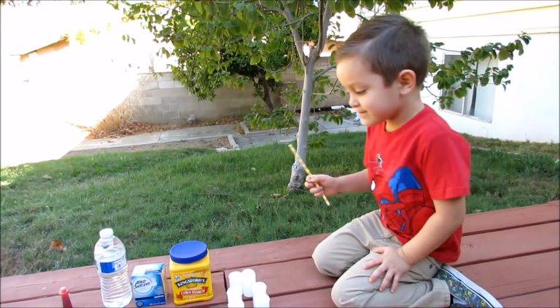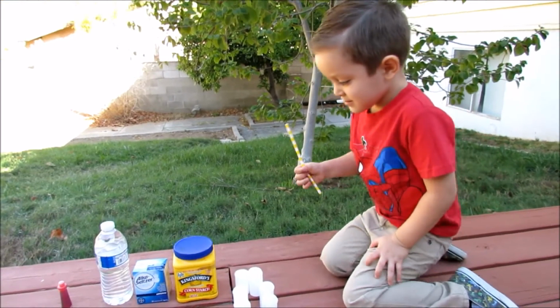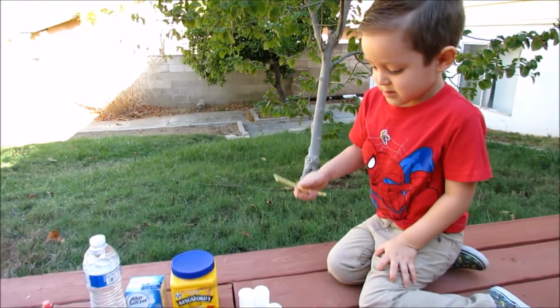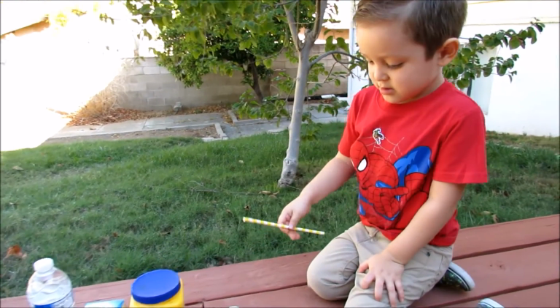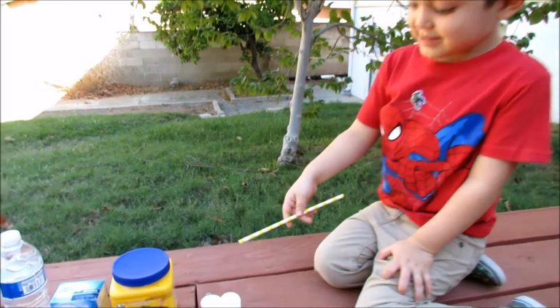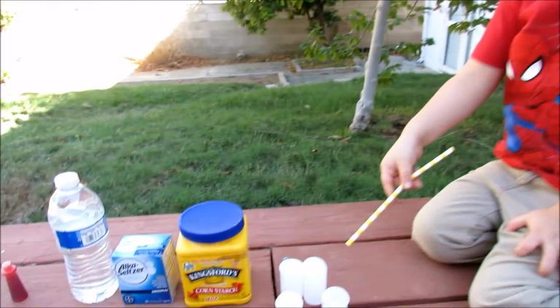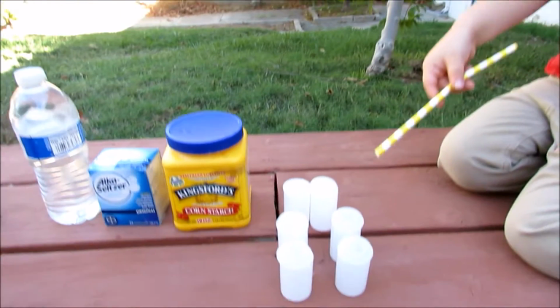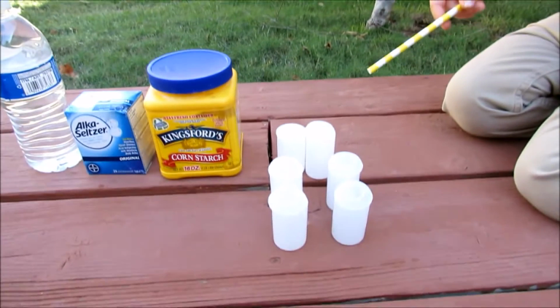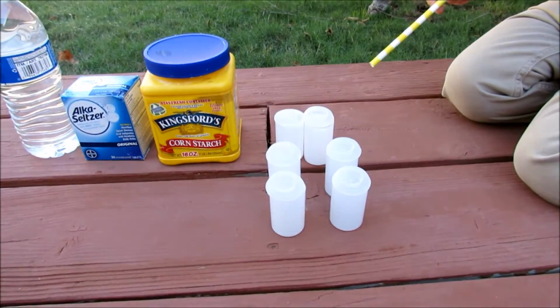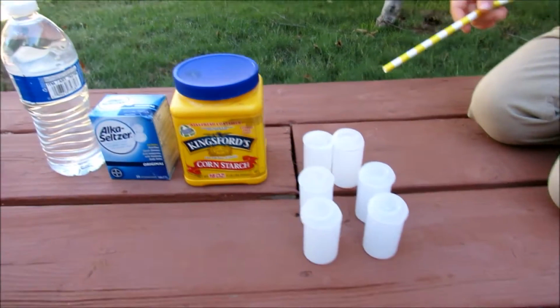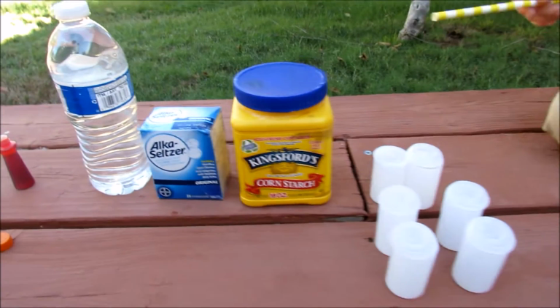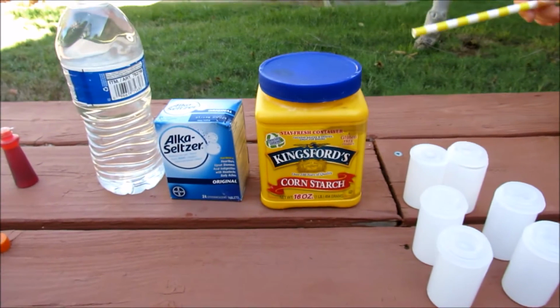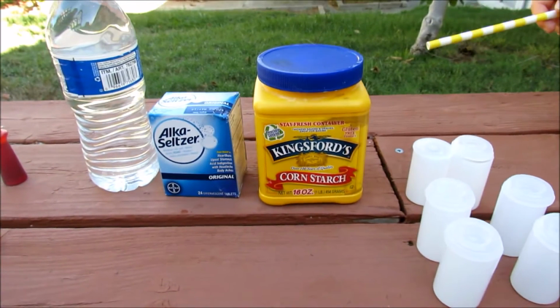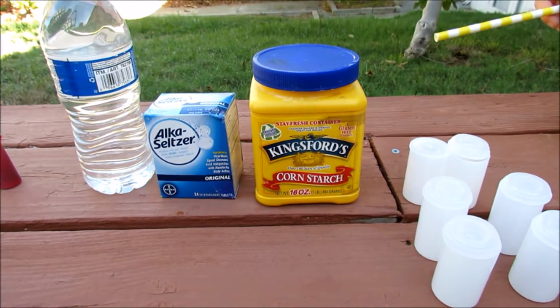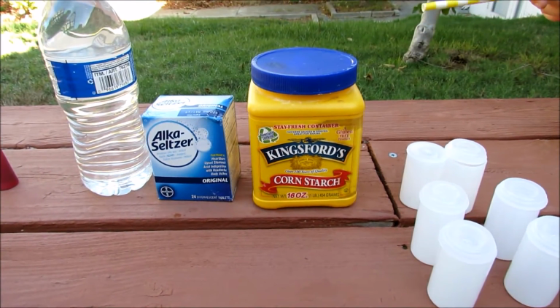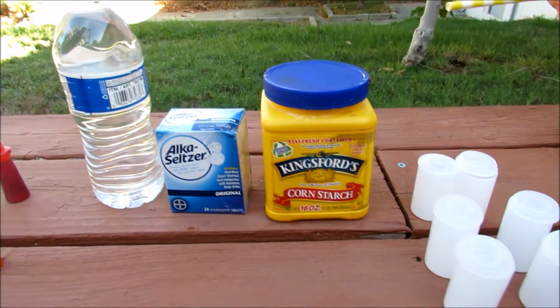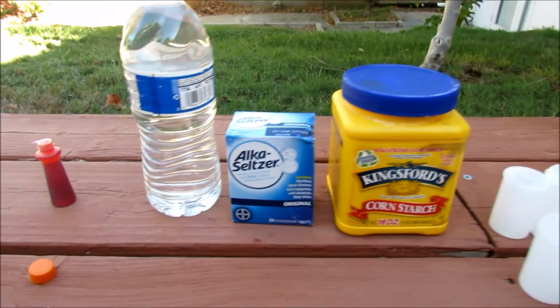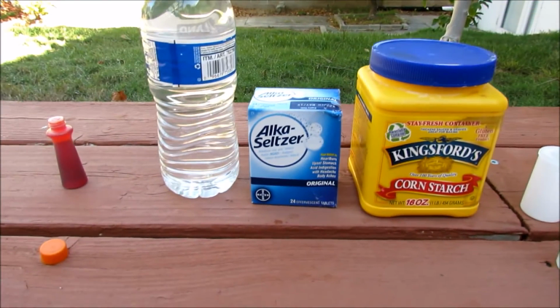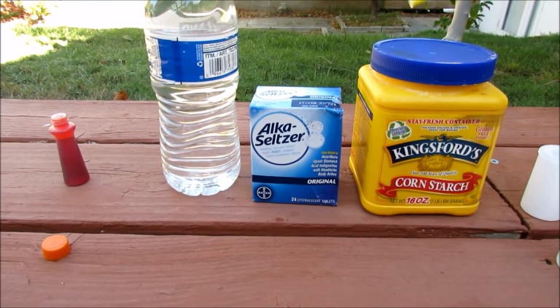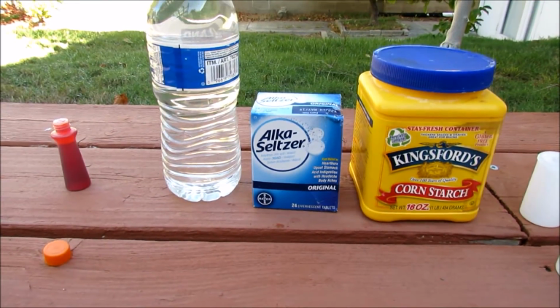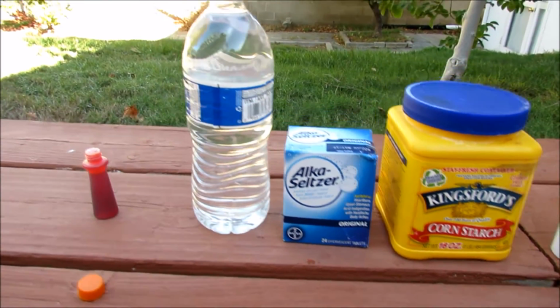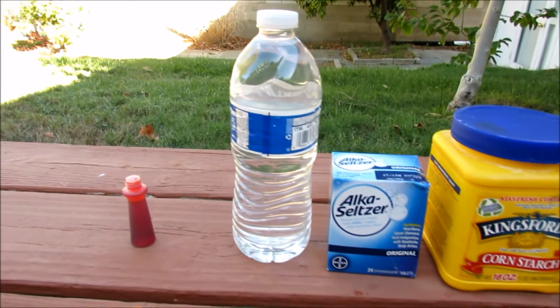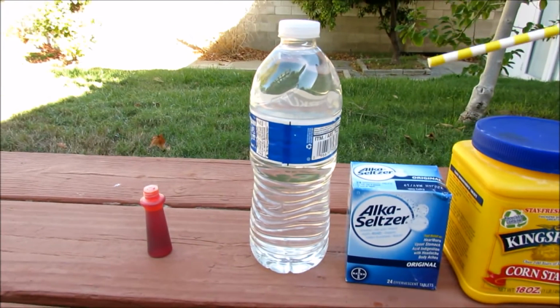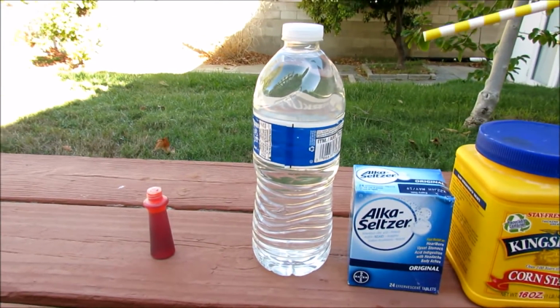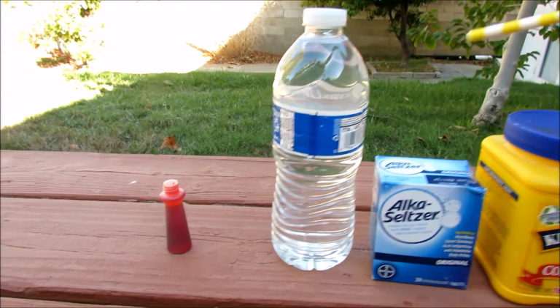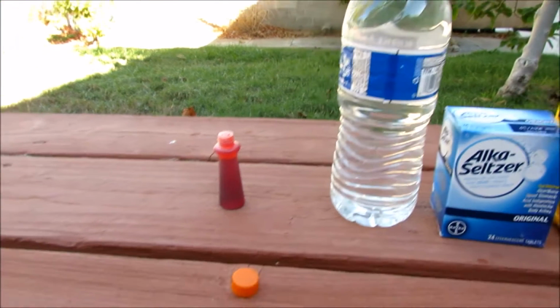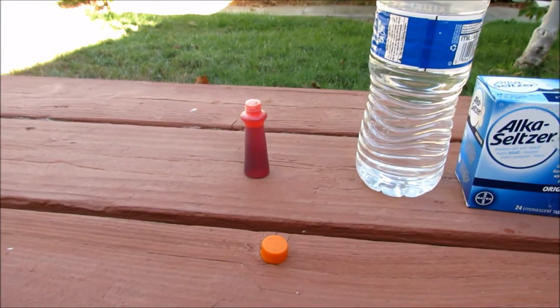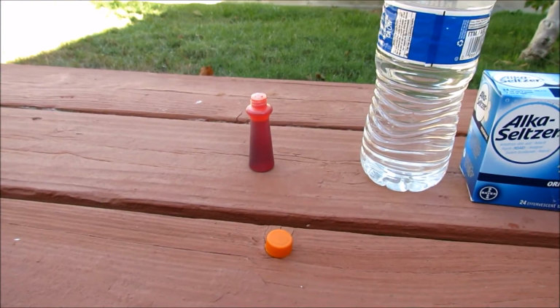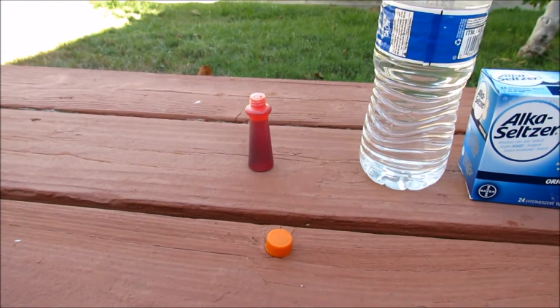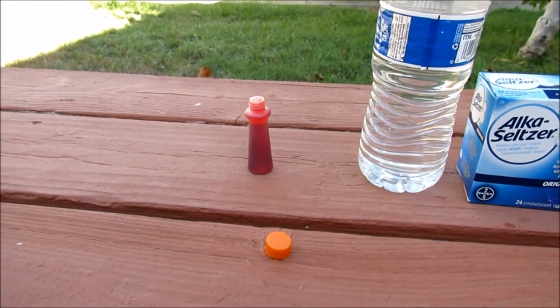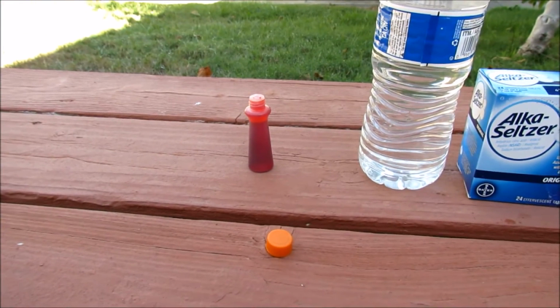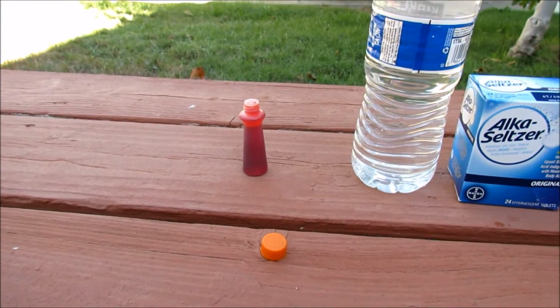What do we need to make ghost rockets? These. Those are canisters. Canisters. Corn starch. Corn starch. Alka-Seltzer. Alka-Seltzer. Water. Fire. And food coloring. Food coloring. We're using orange.